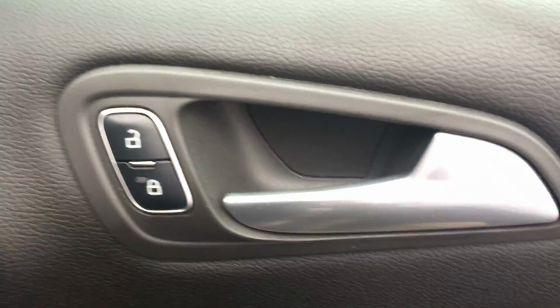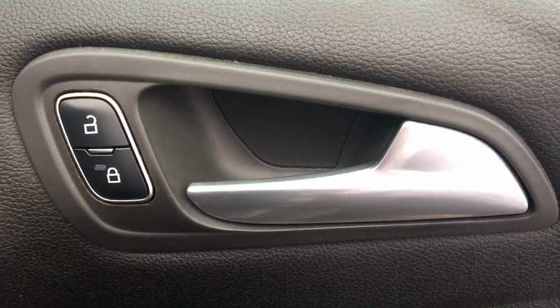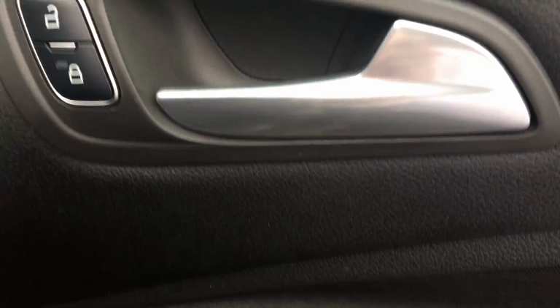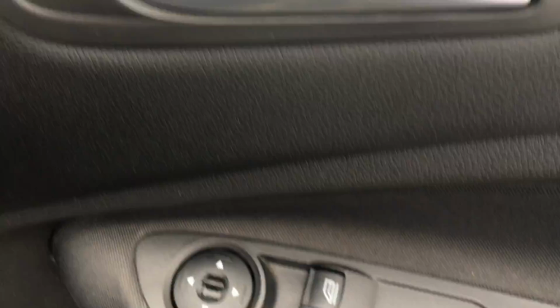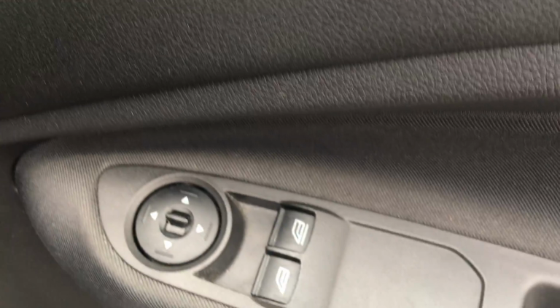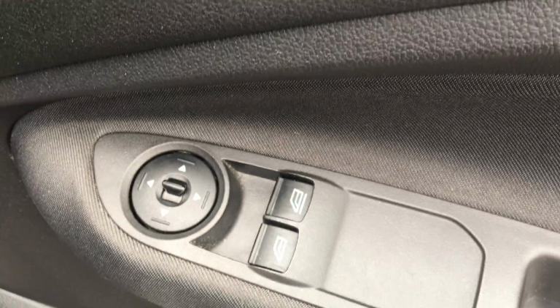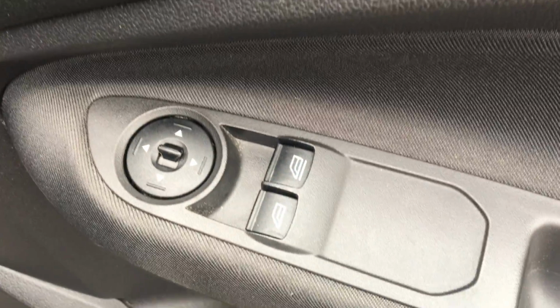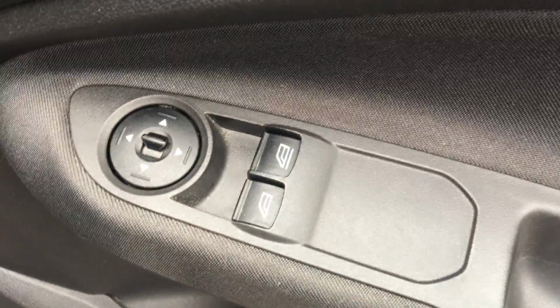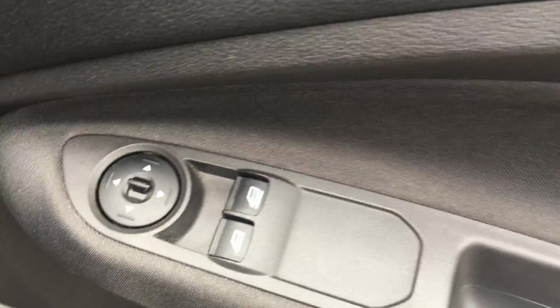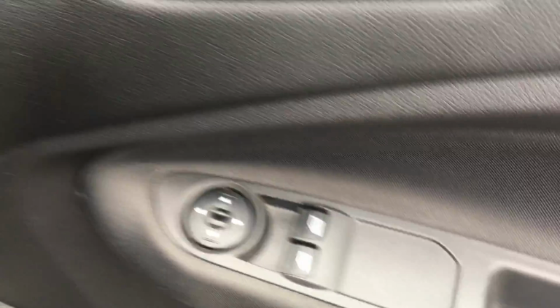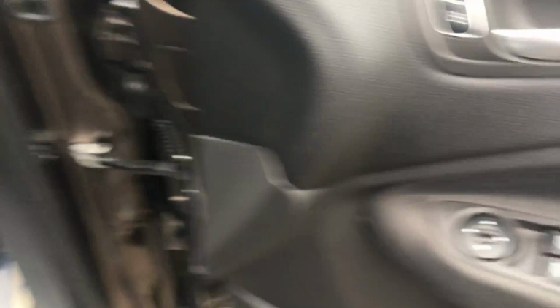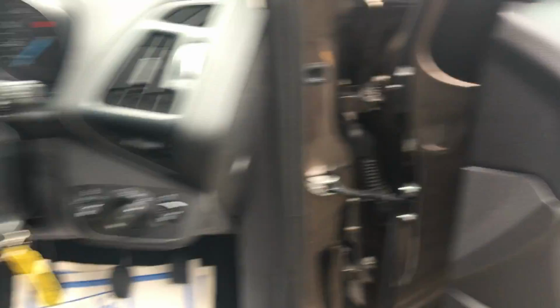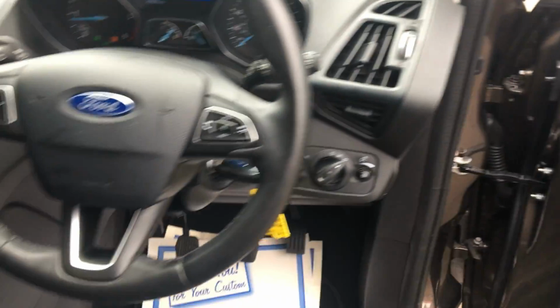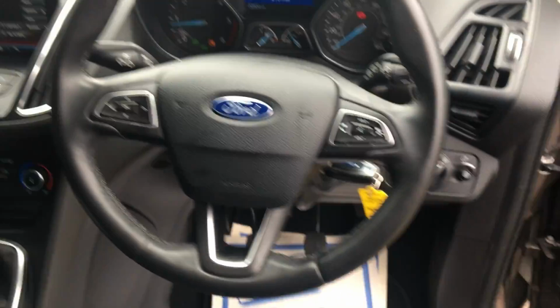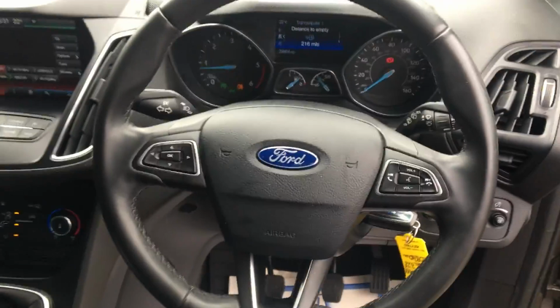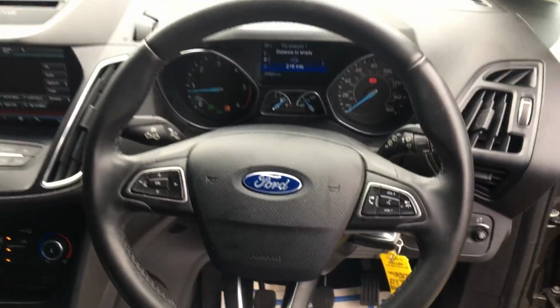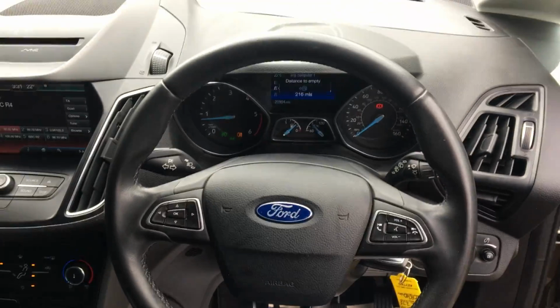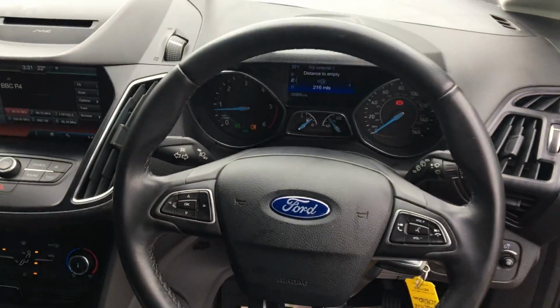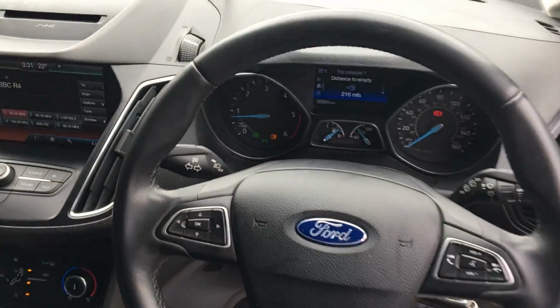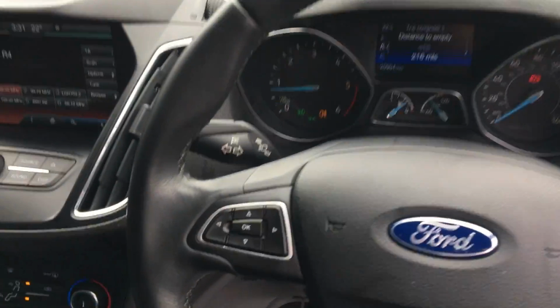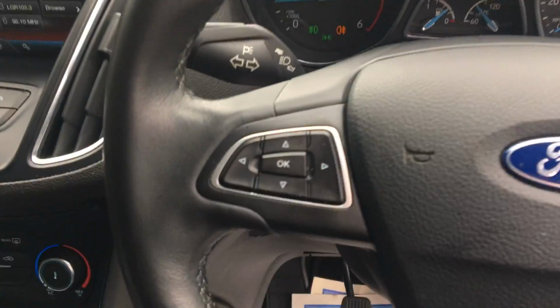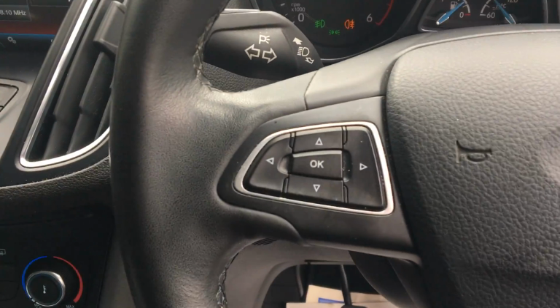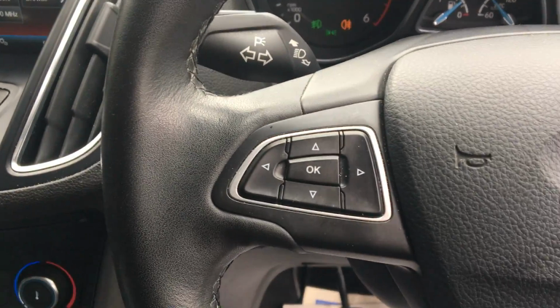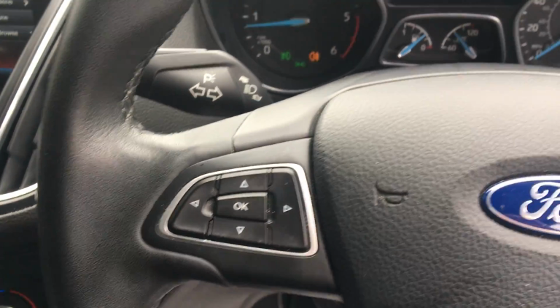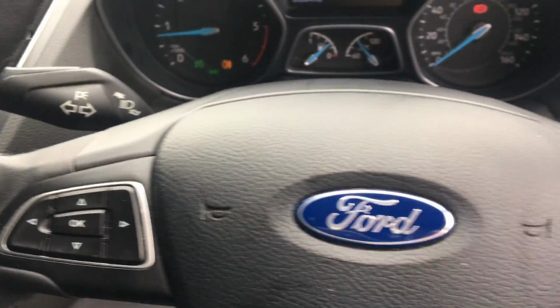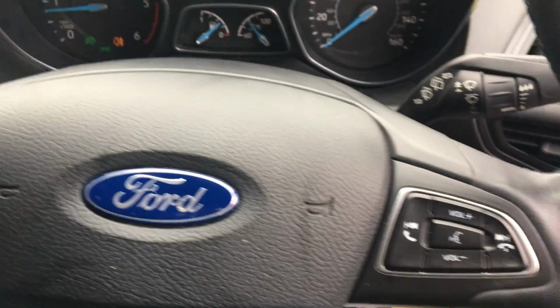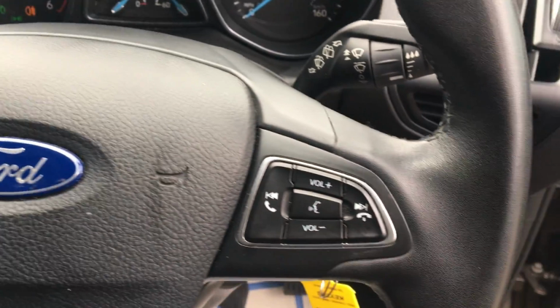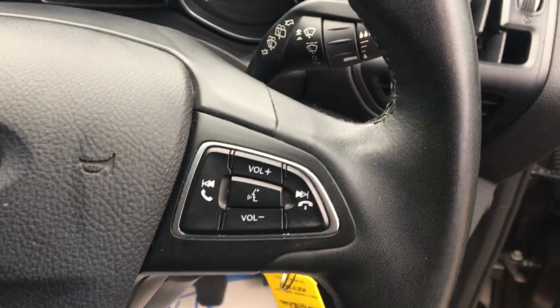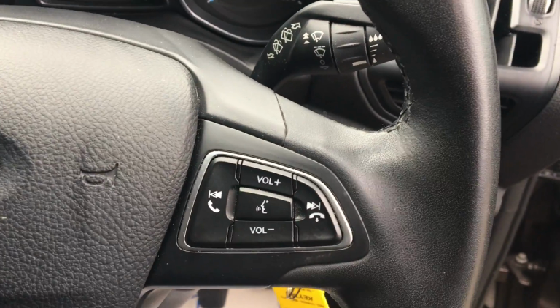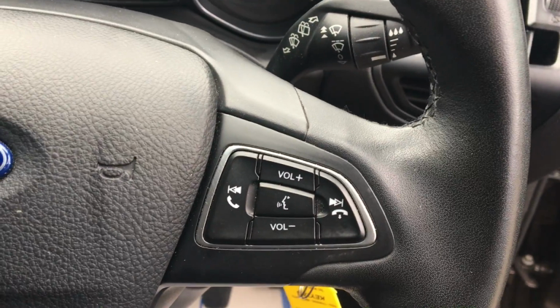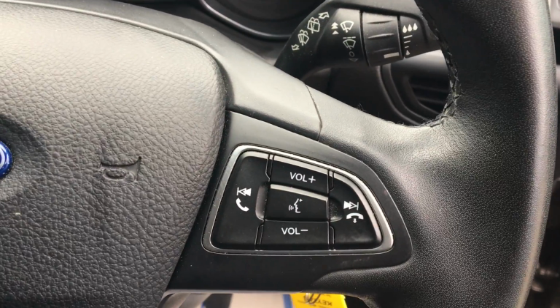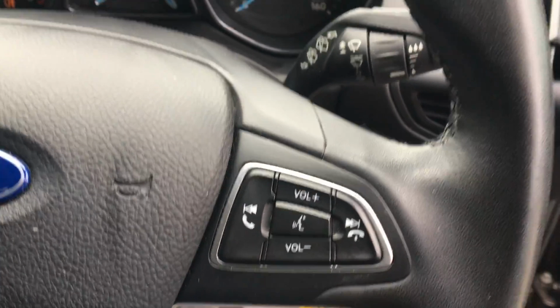Central locking, electric wing mirrors, front electric windows, leather steering wheel, trip computer, audio and Bluetooth controls on the steering wheel.